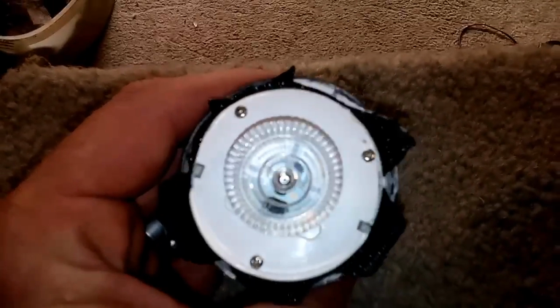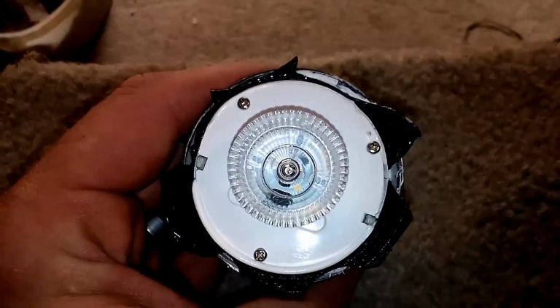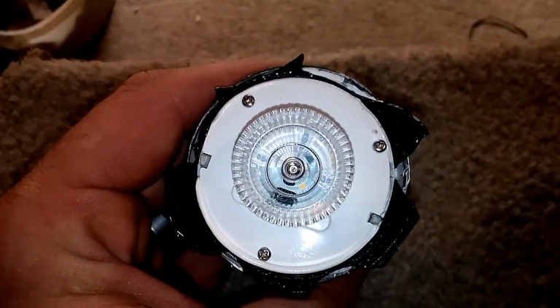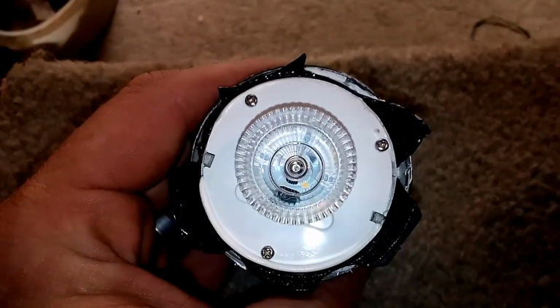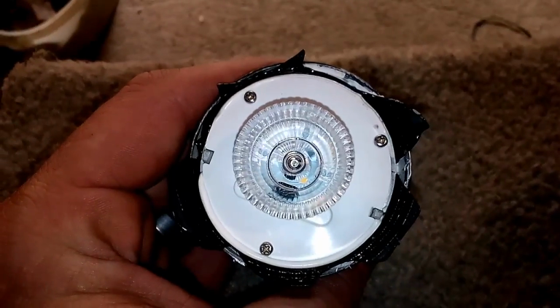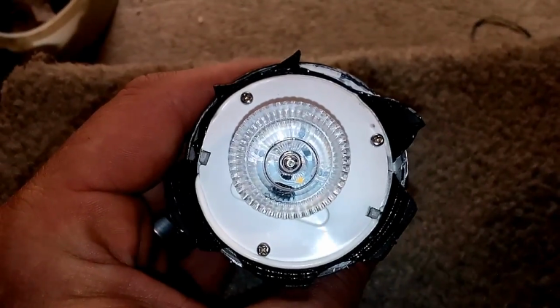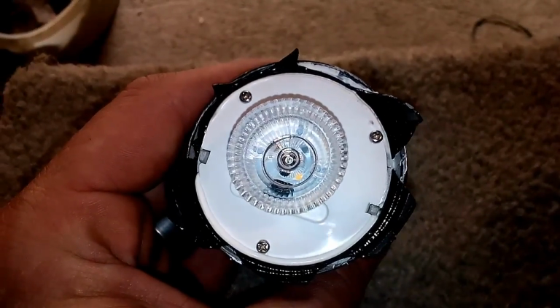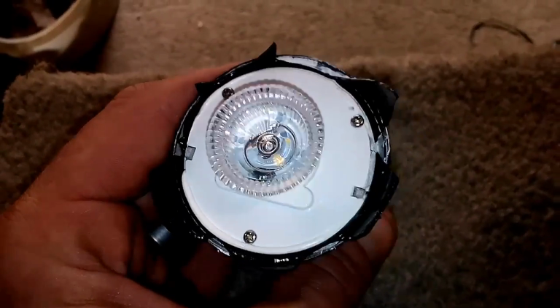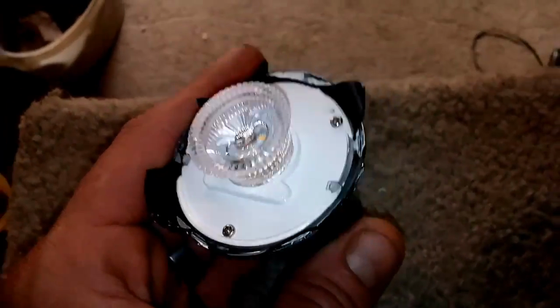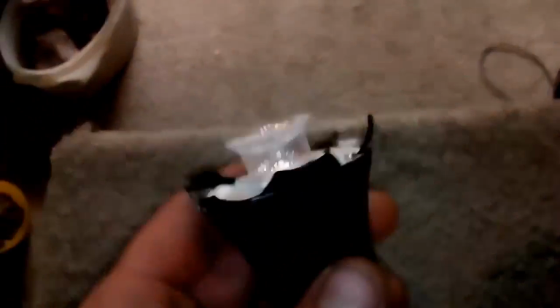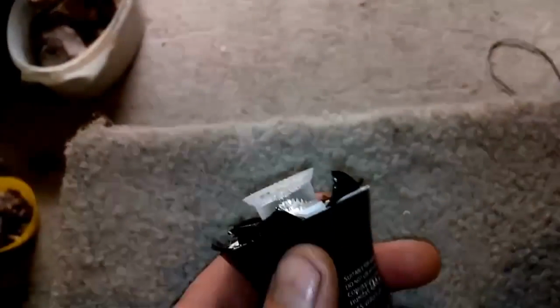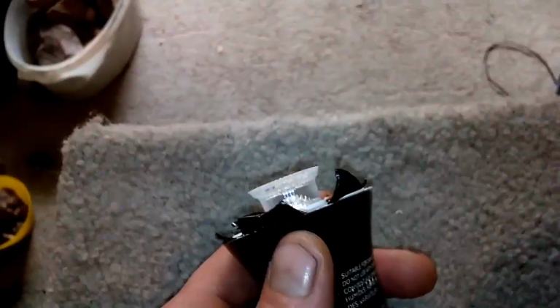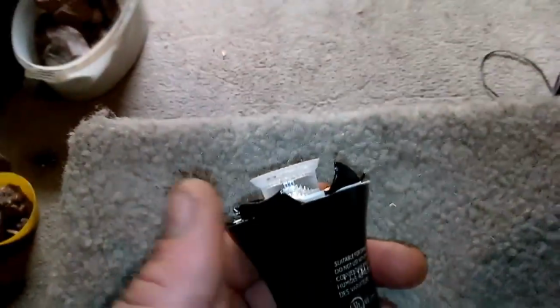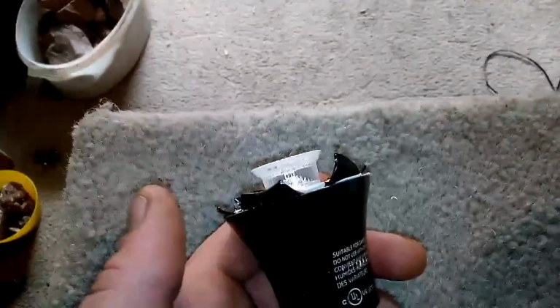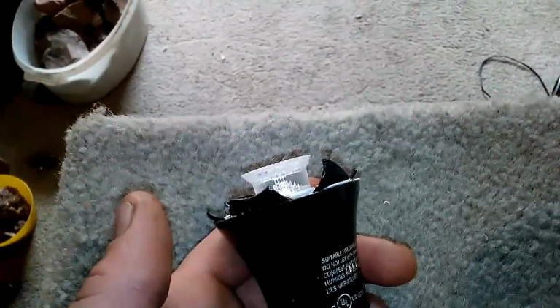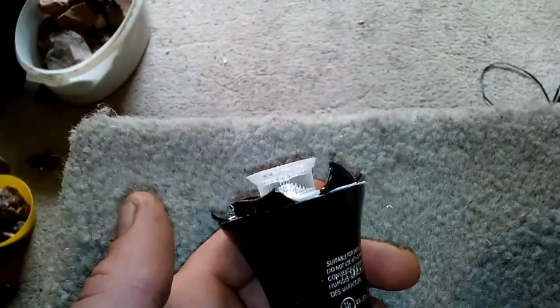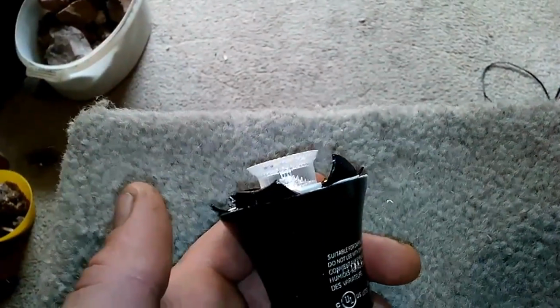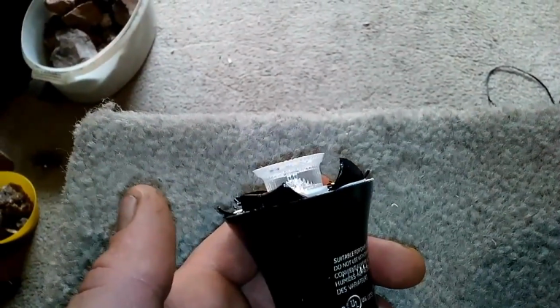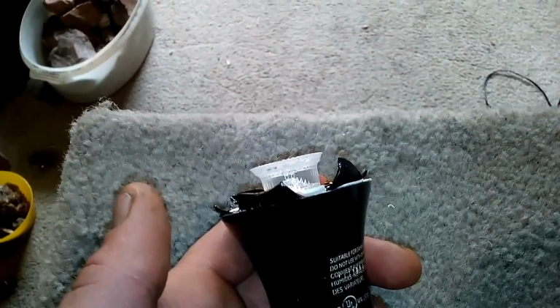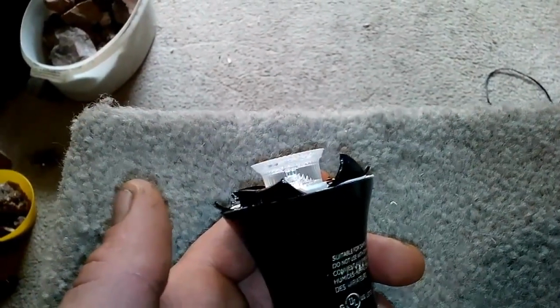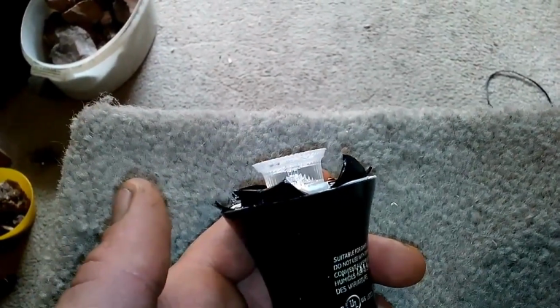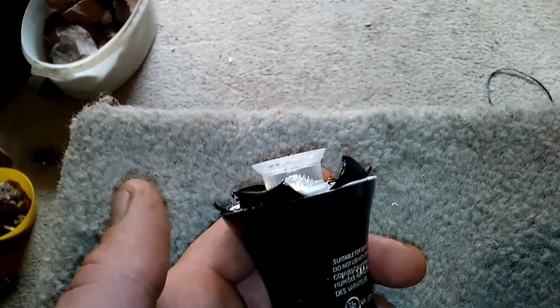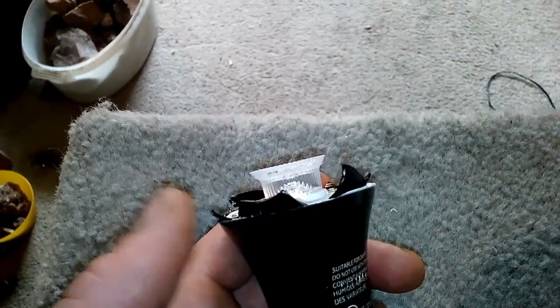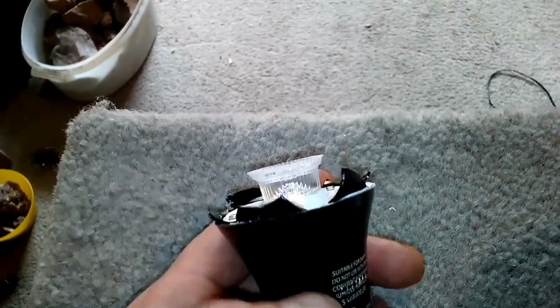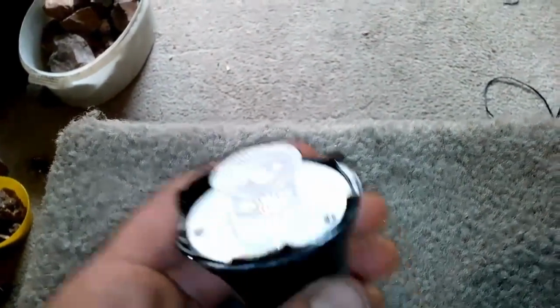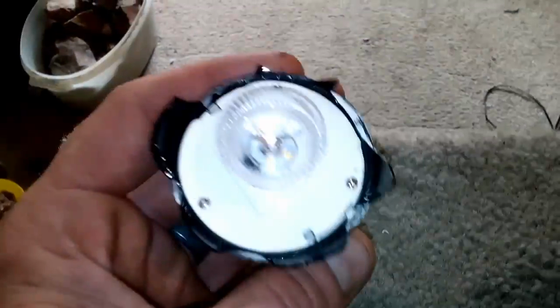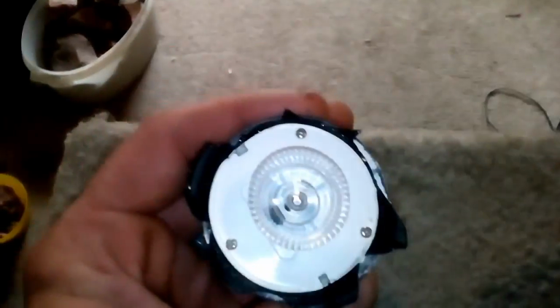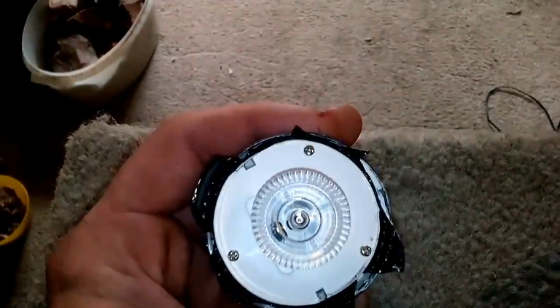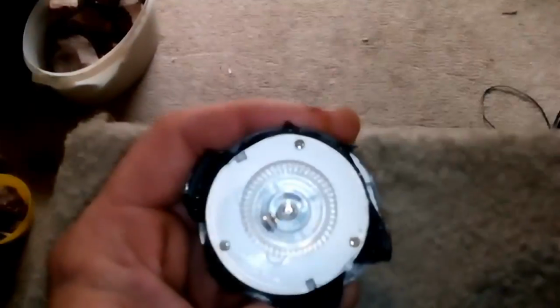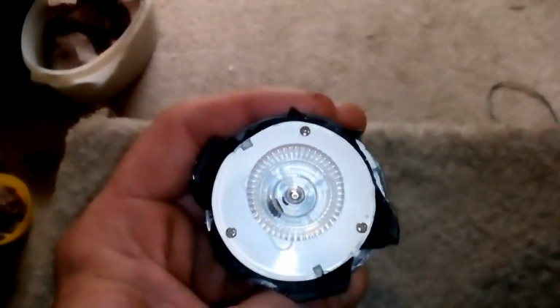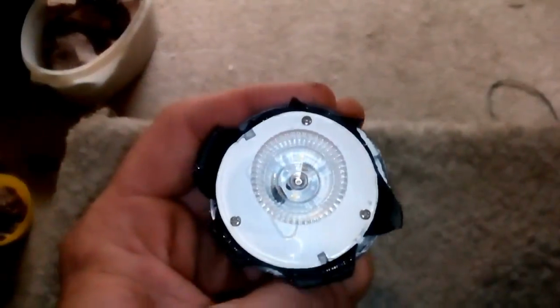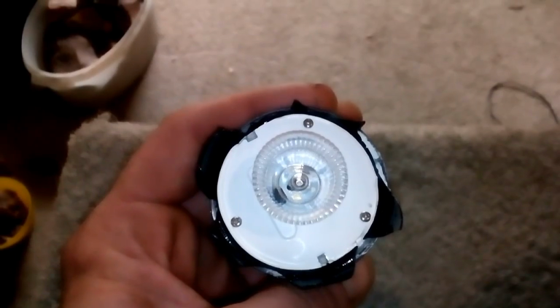Next, if you're using the A19 bulb shape, where you'd expect the light to flood everything, why are you using a focusing lens?